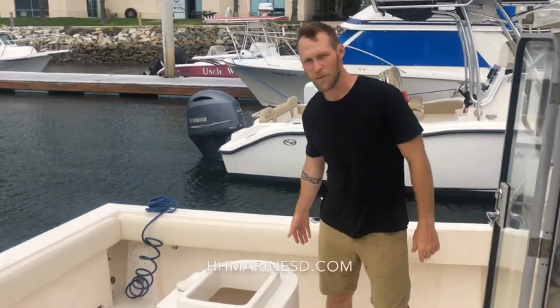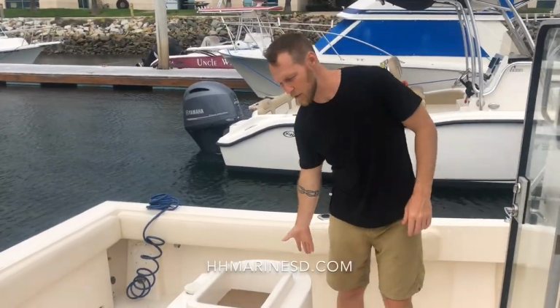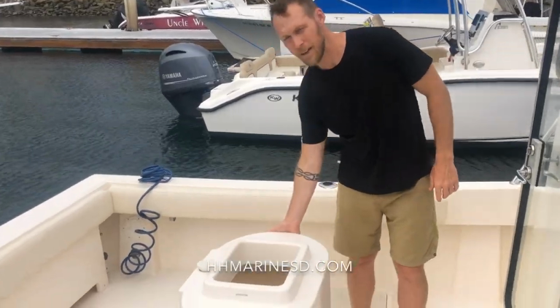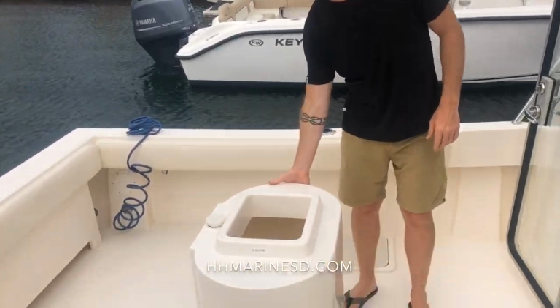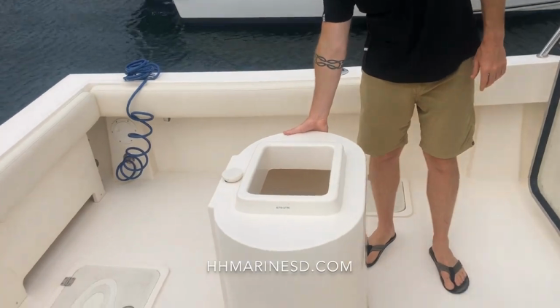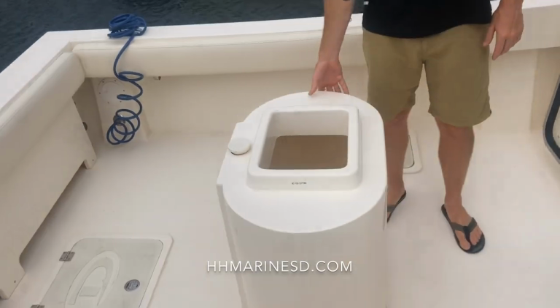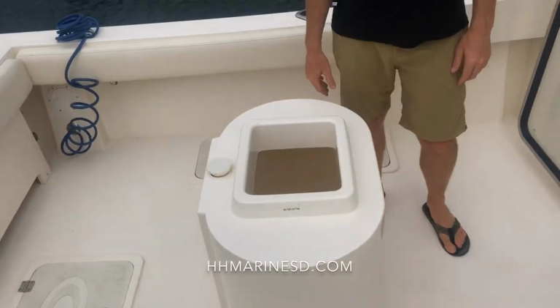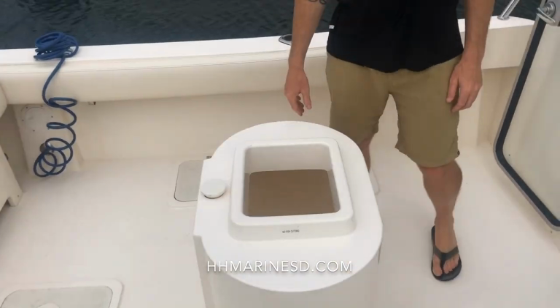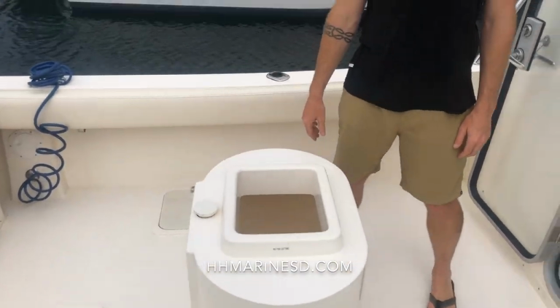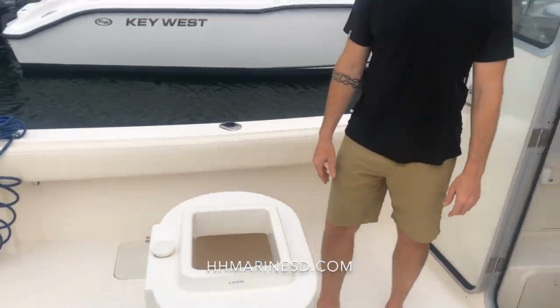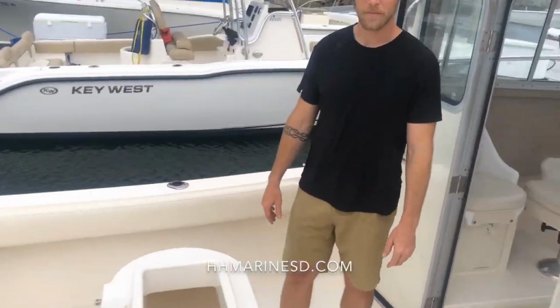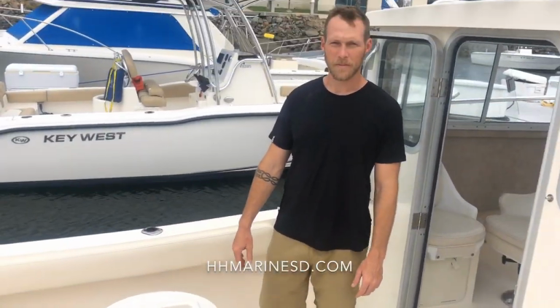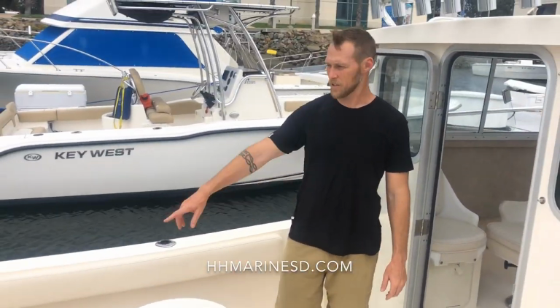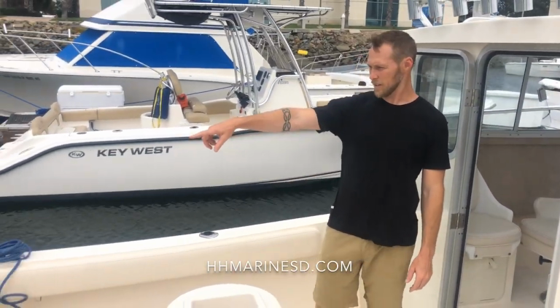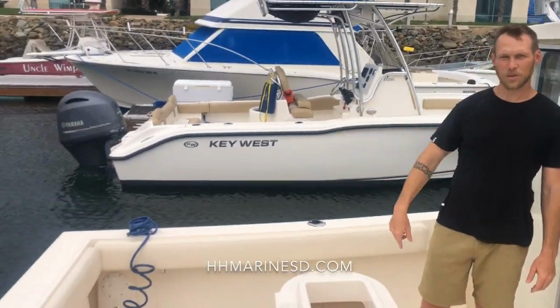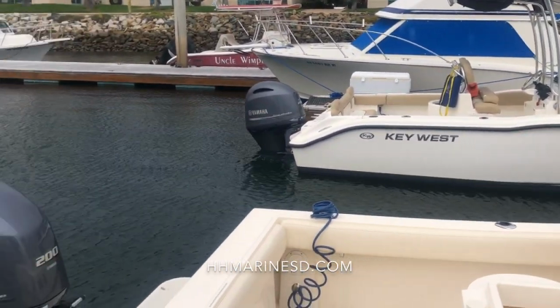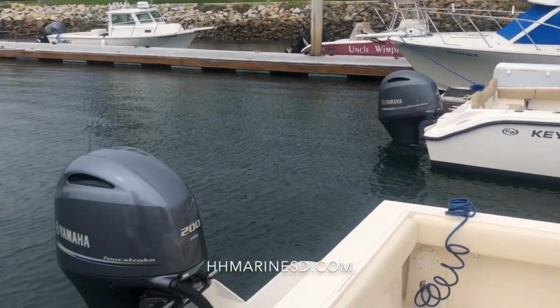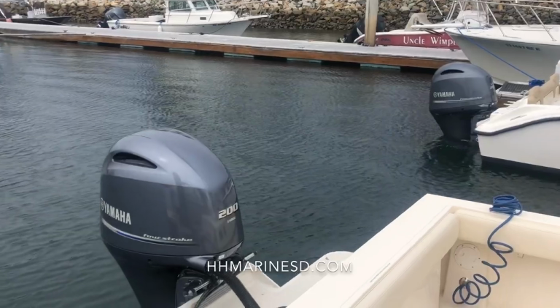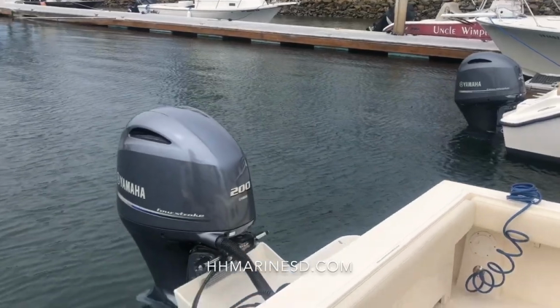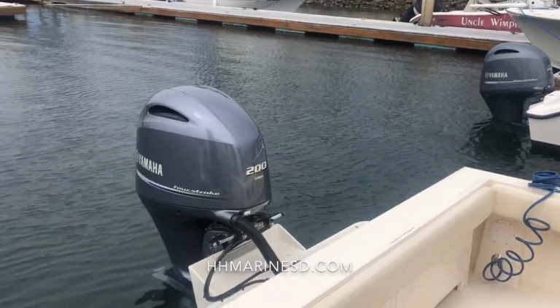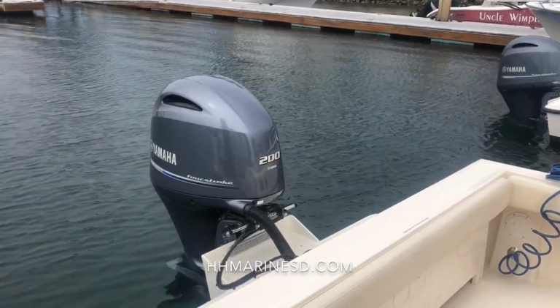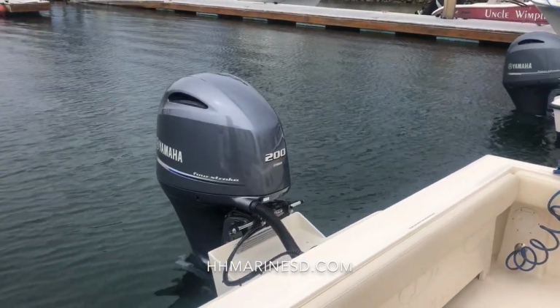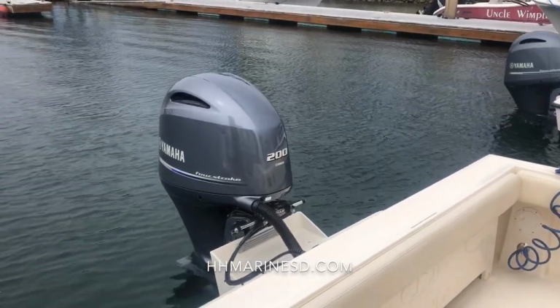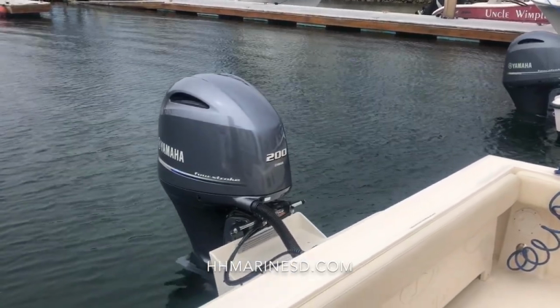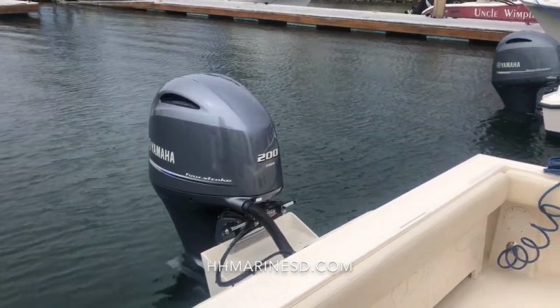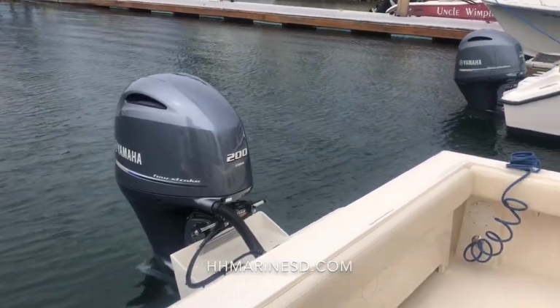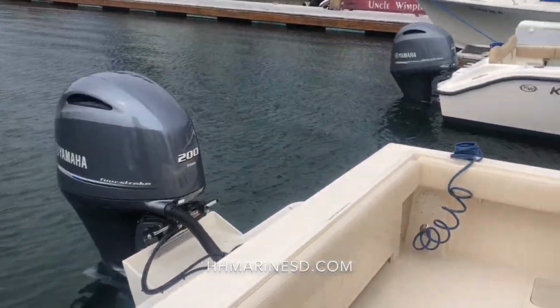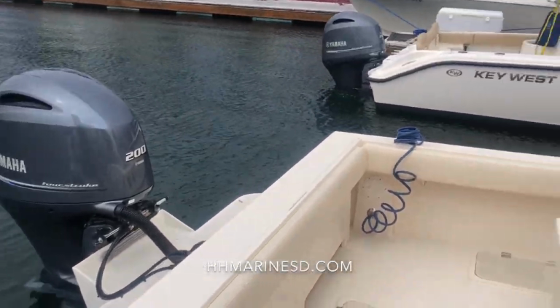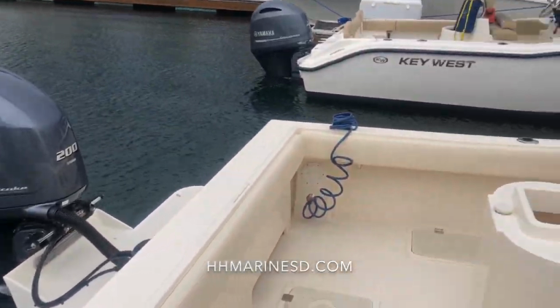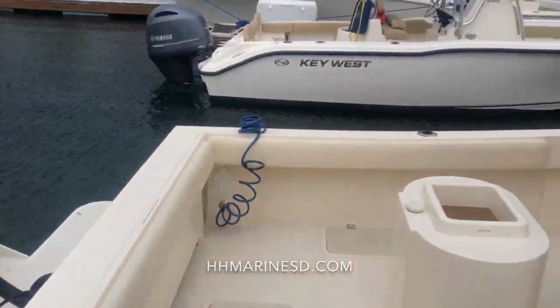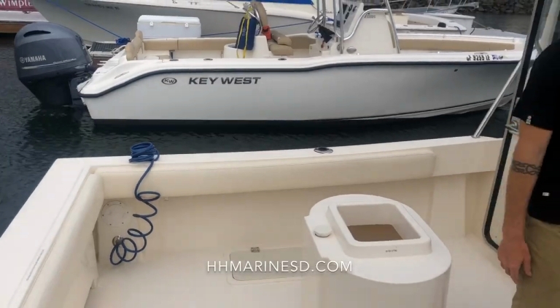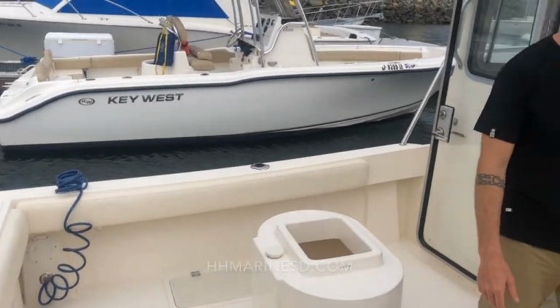Right off the bat you can see the bait tank — it's a 42-gallon bait tank we put in the boat for him. He also elected to get the 200 Yamaha. Excellent fuel economy, plenty of power for this boat. With 100 gallons of gas you're out fishing all day and even longer.